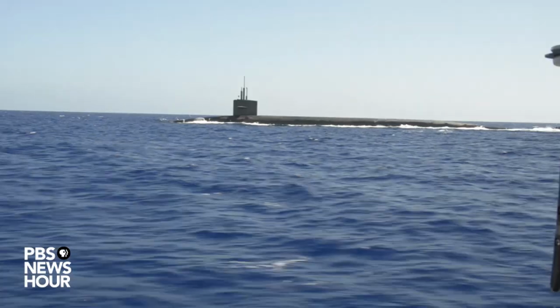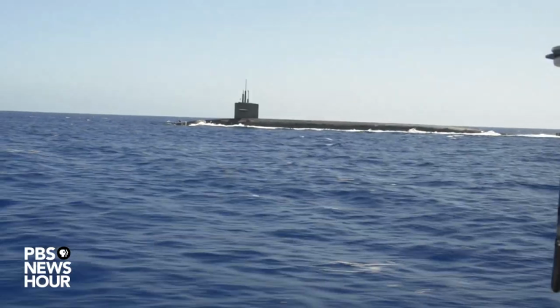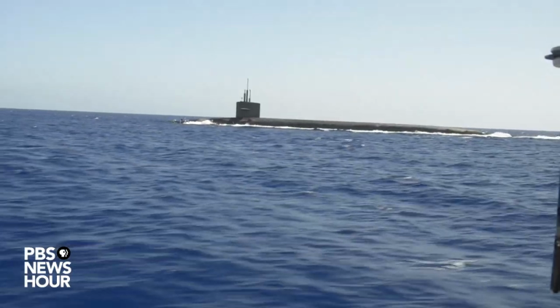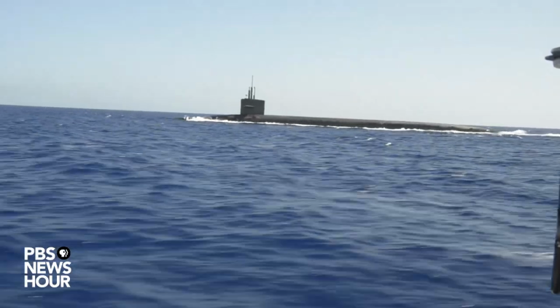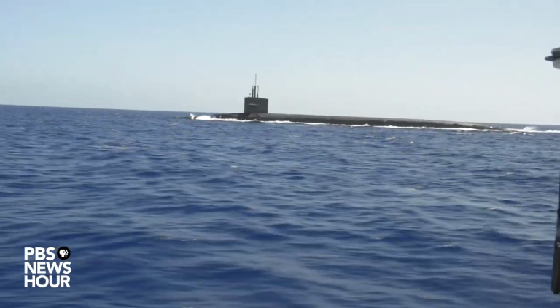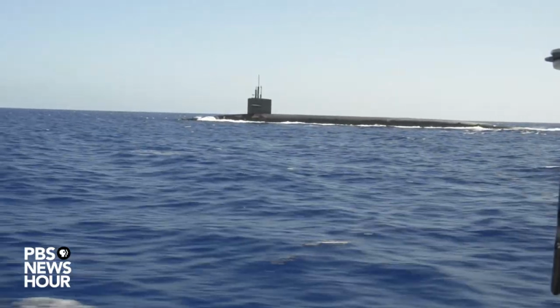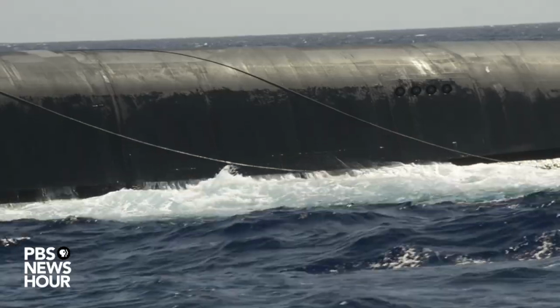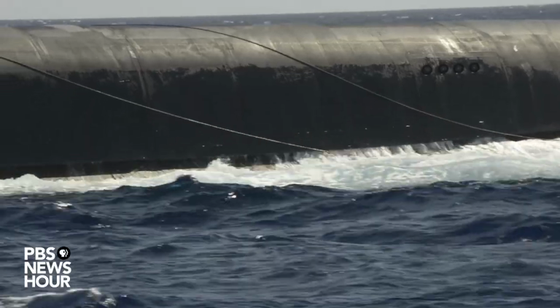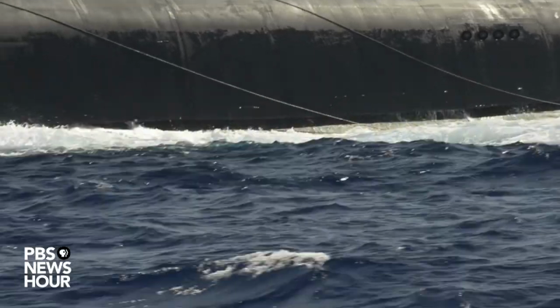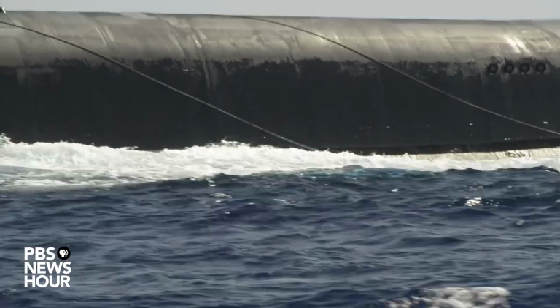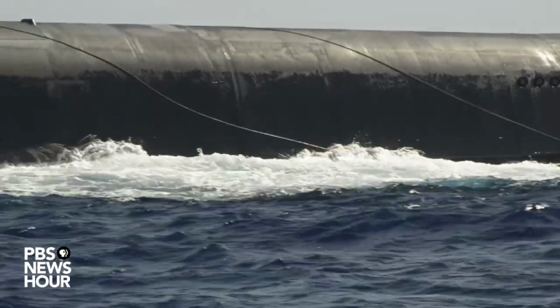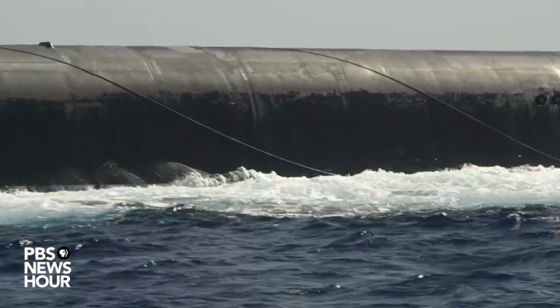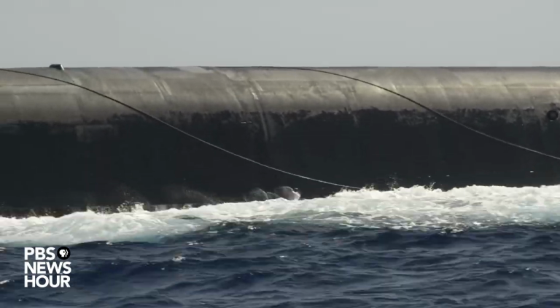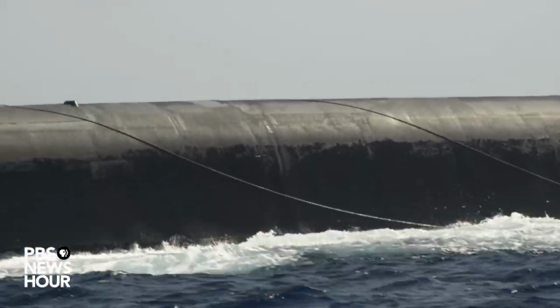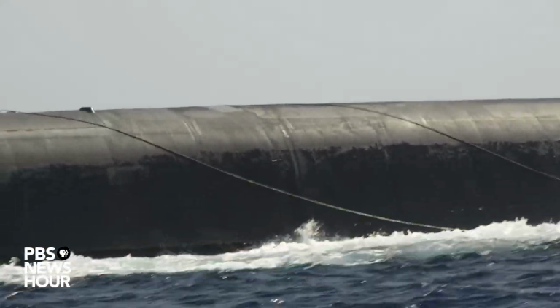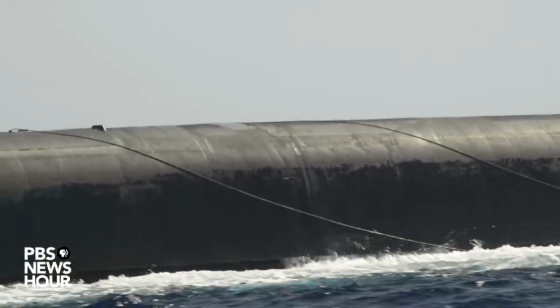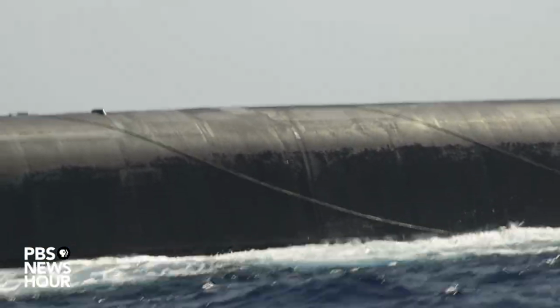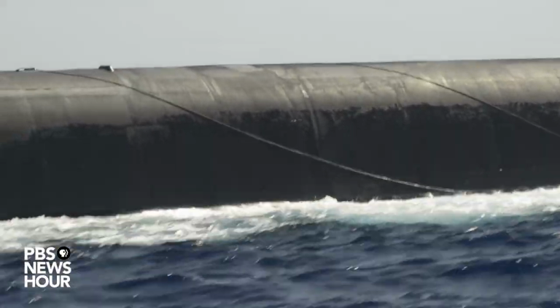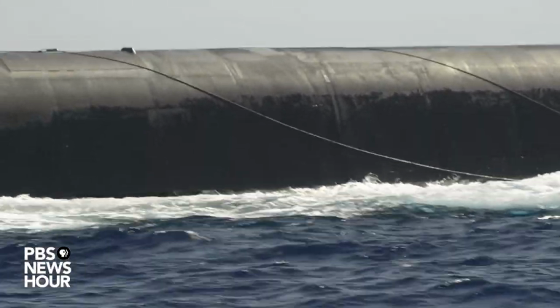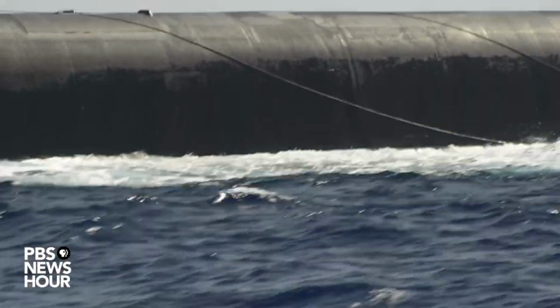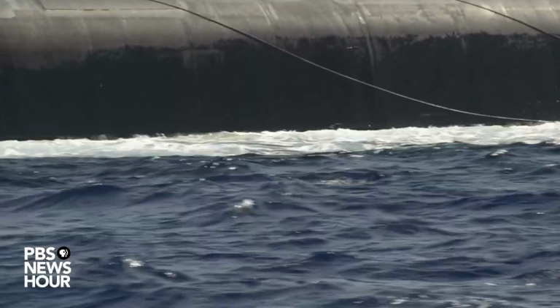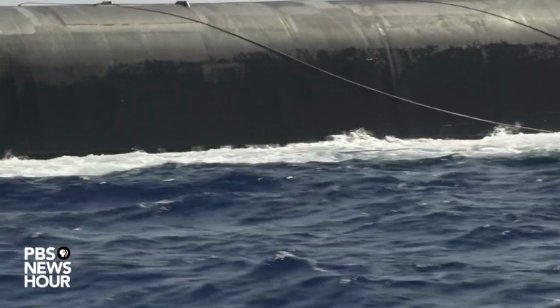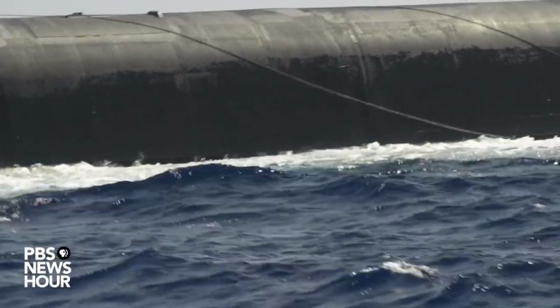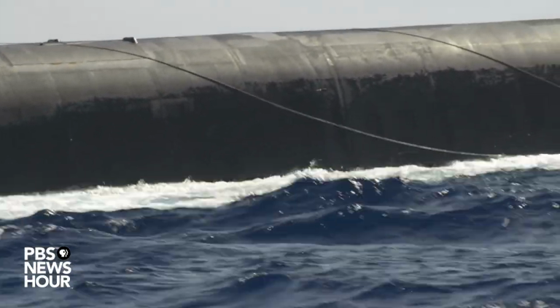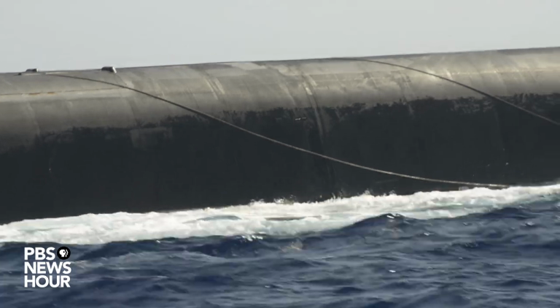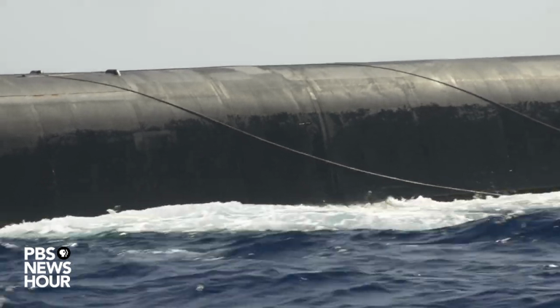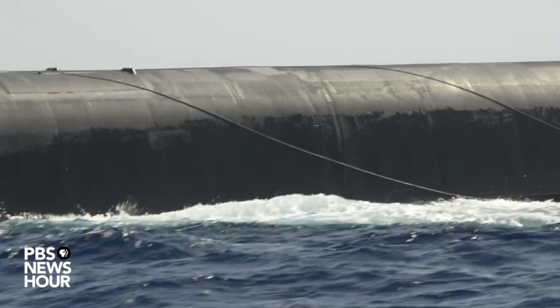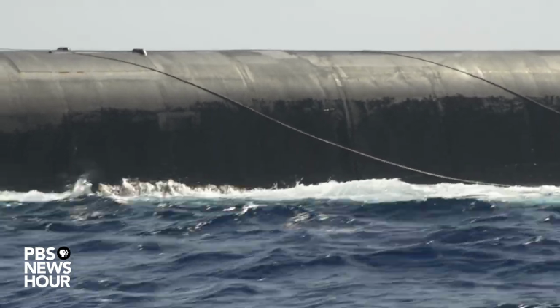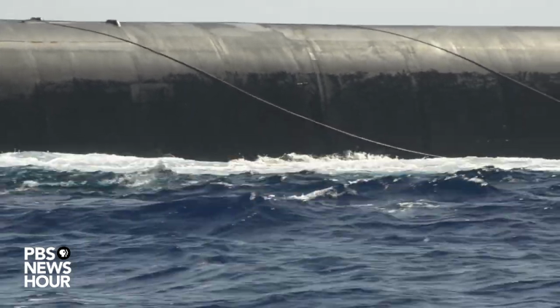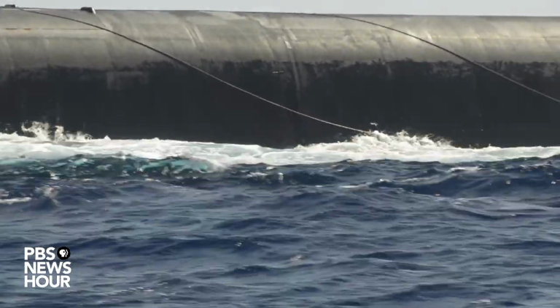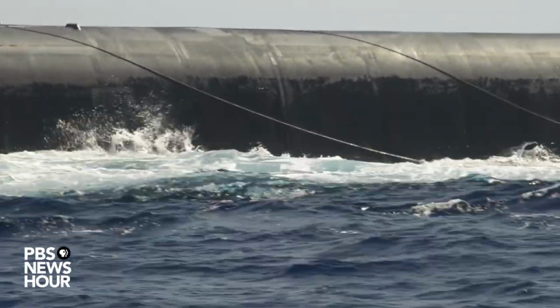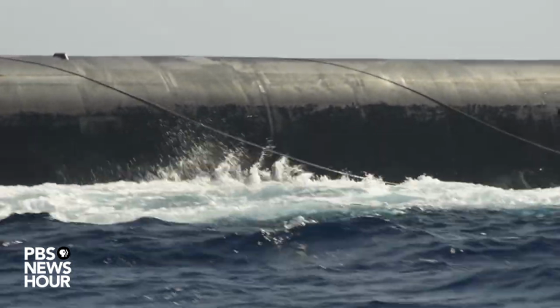And can you tell us how that's done or is that classified? We have a wire that we can float behind us. It's just a long antenna that can receive broadcasts and we use that. It'll float to the surface and we can use that to receive long-range signals.